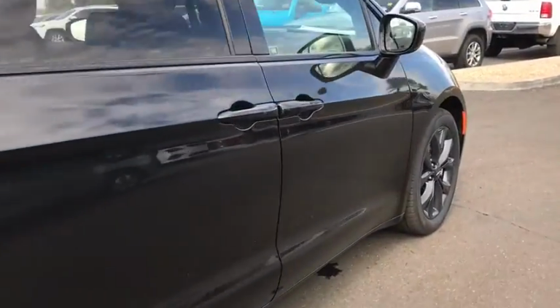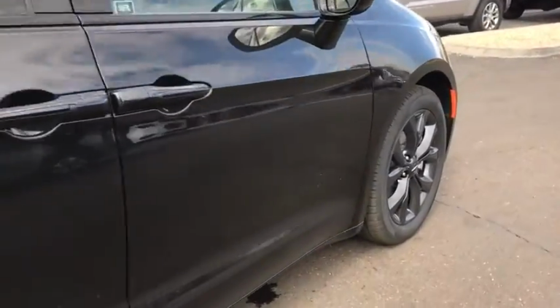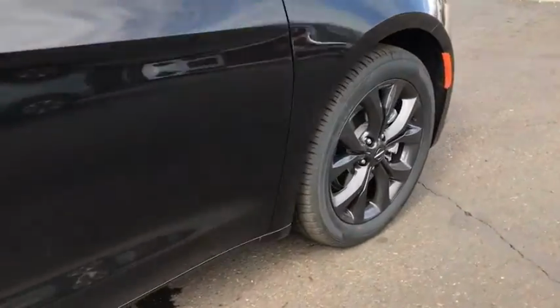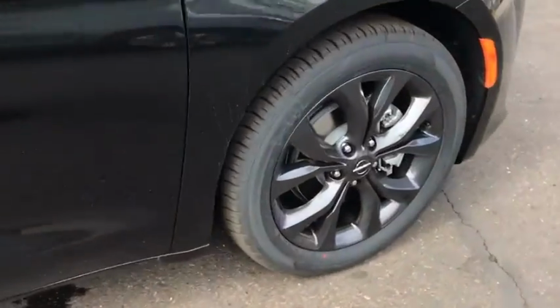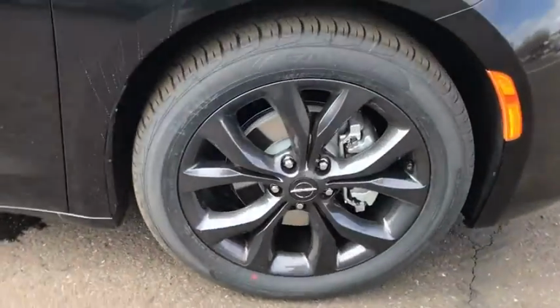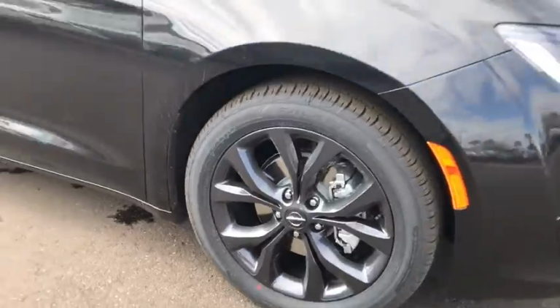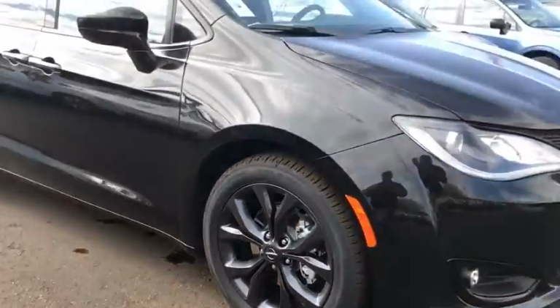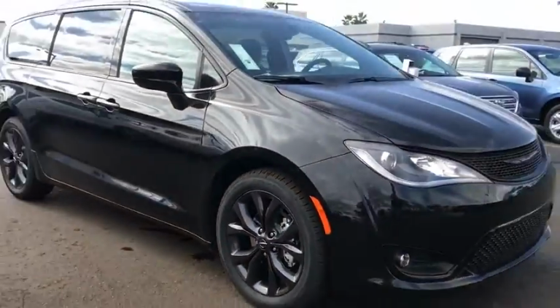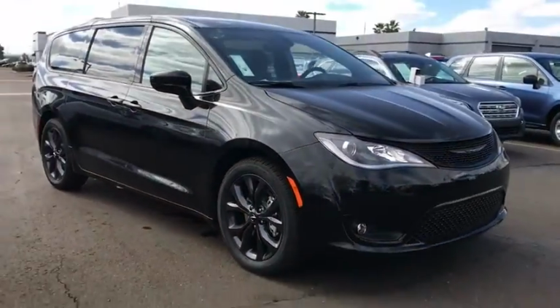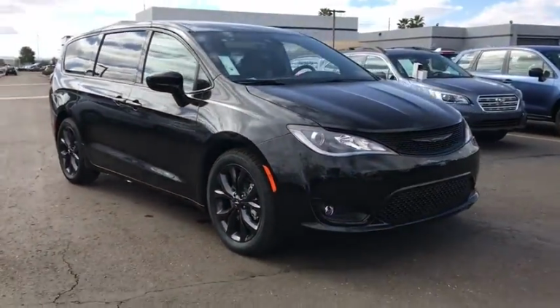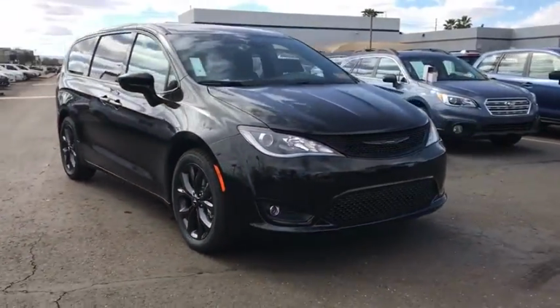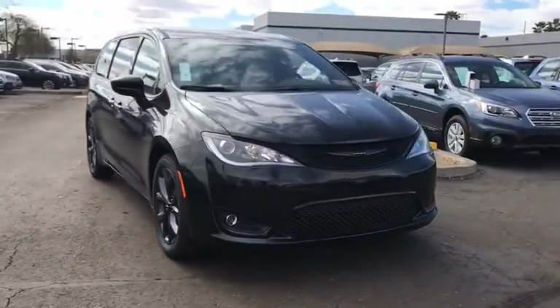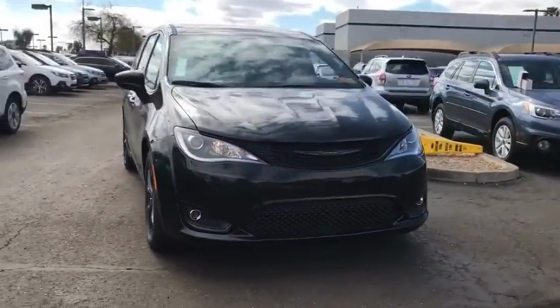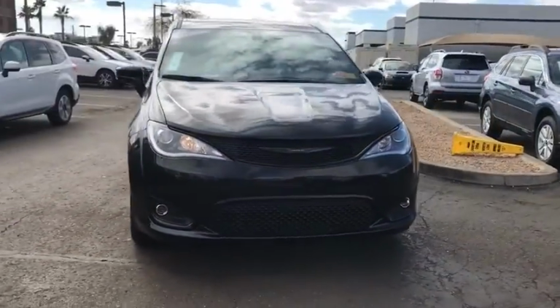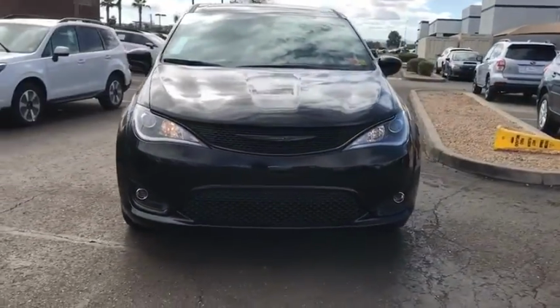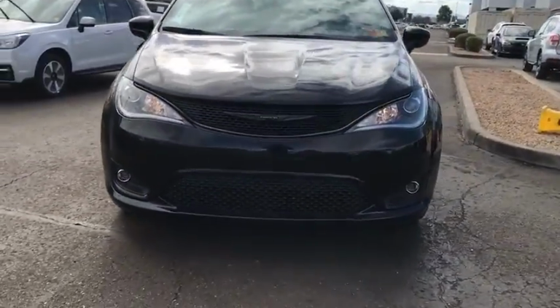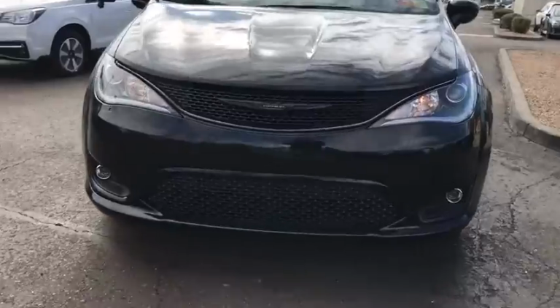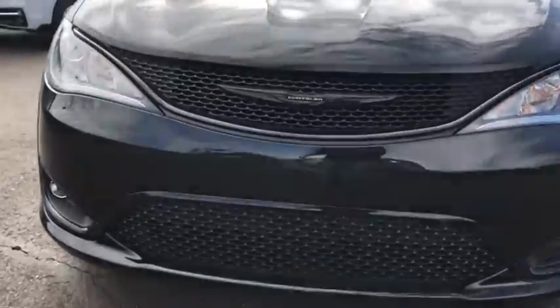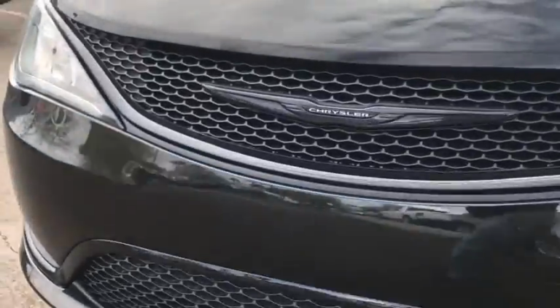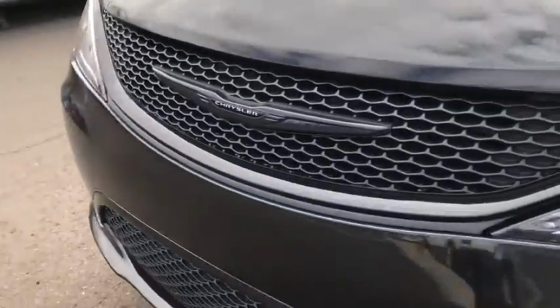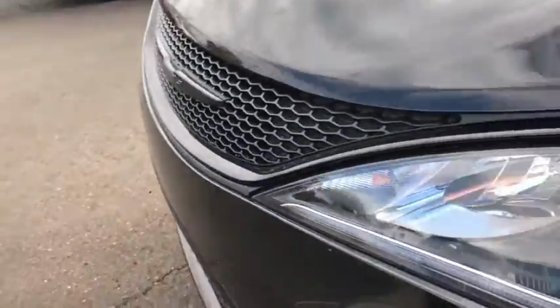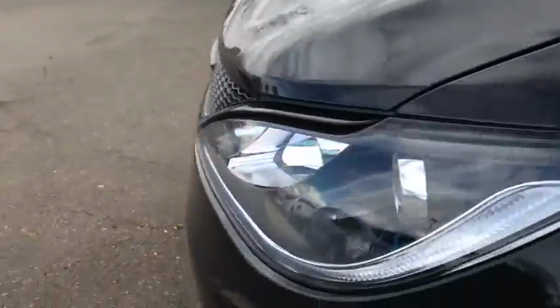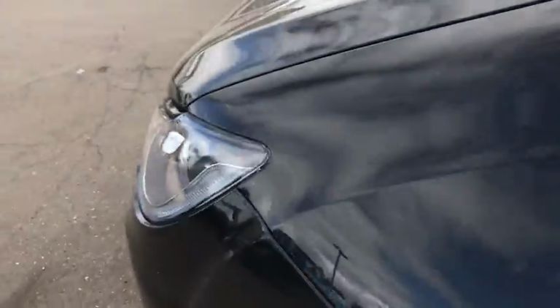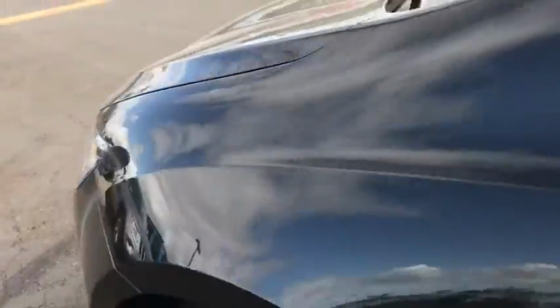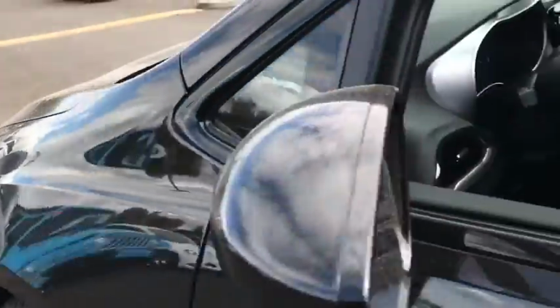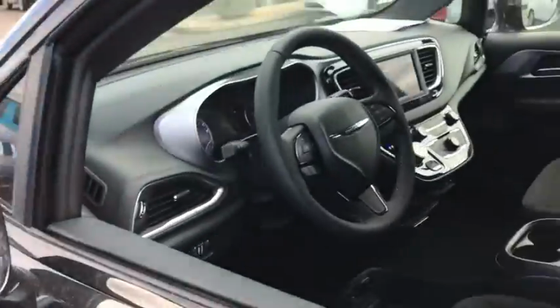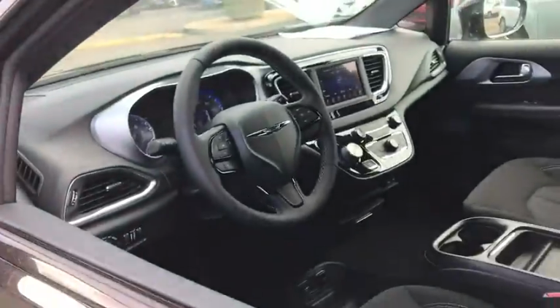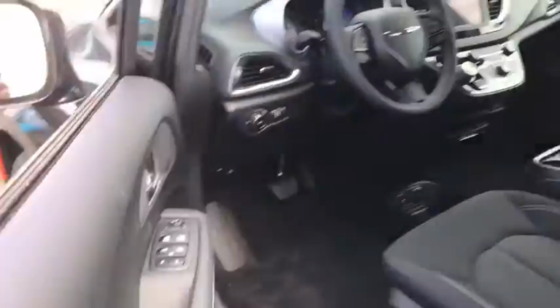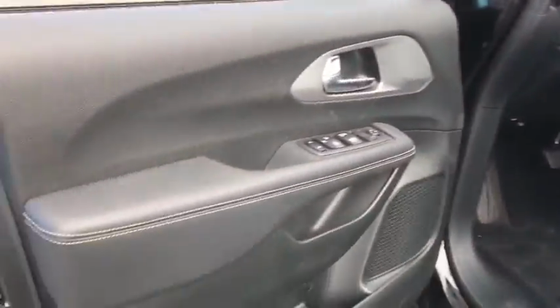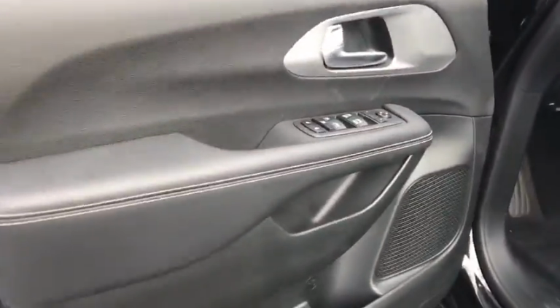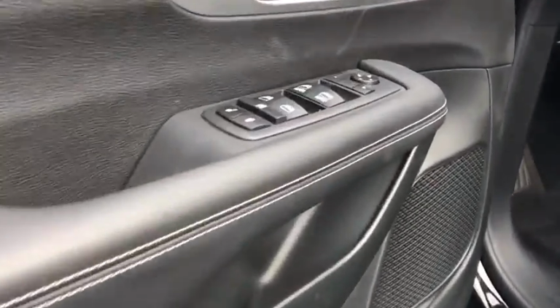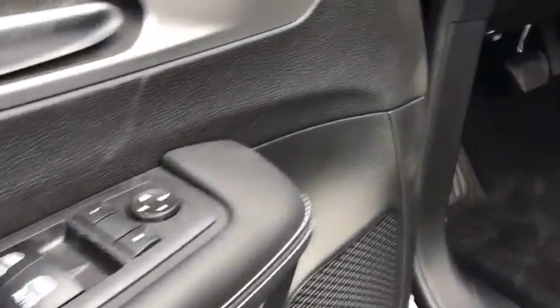Here are some of this vehicle's great options: traction control, power liftgate, steering wheel audio control, remote engine start, stability control, anti-lock braking system, backup camera, keyless entry, Bluetooth, adjustable steering wheel, power steering.